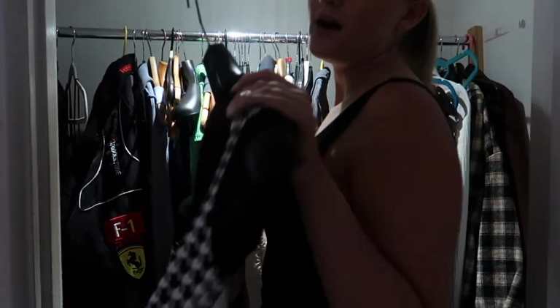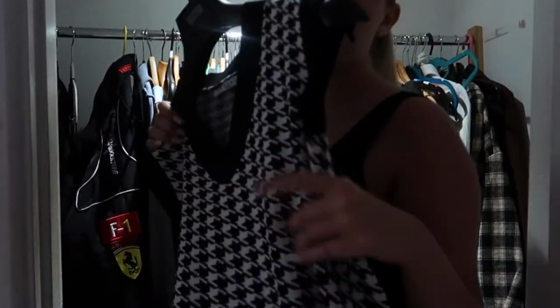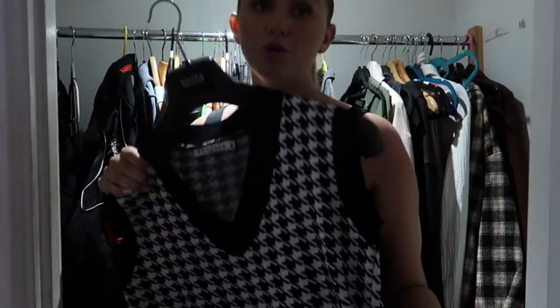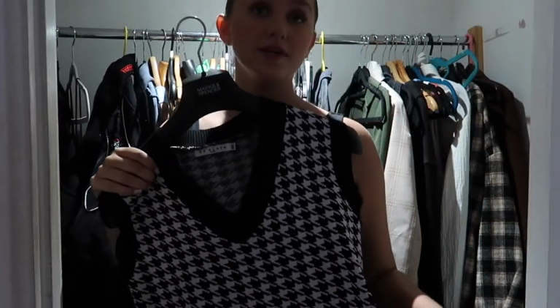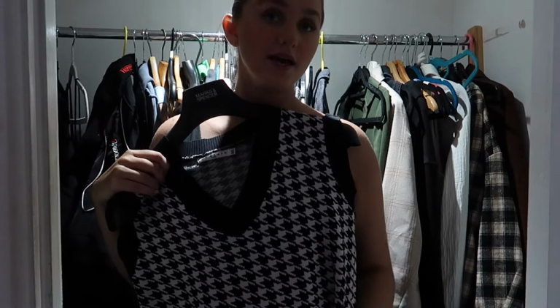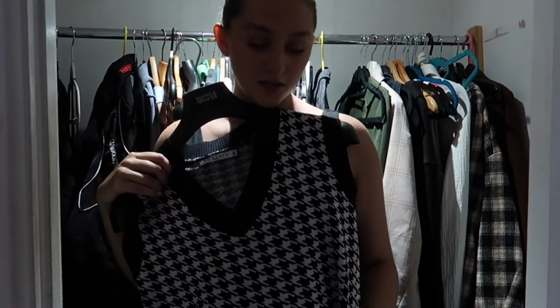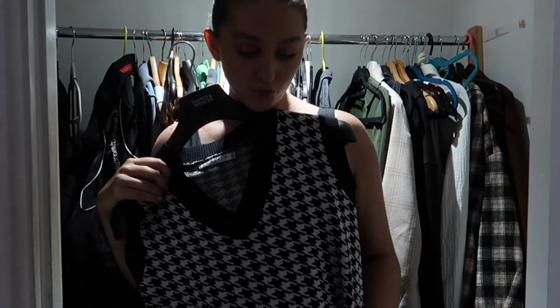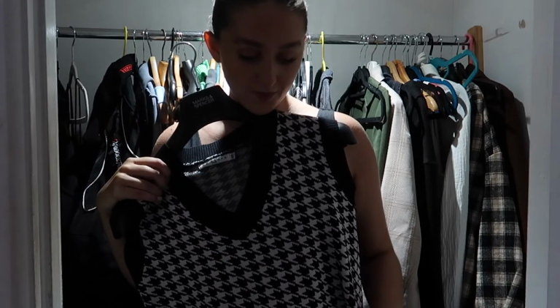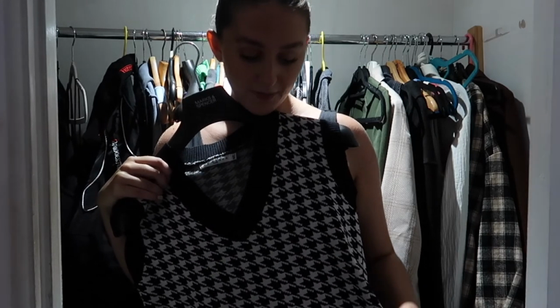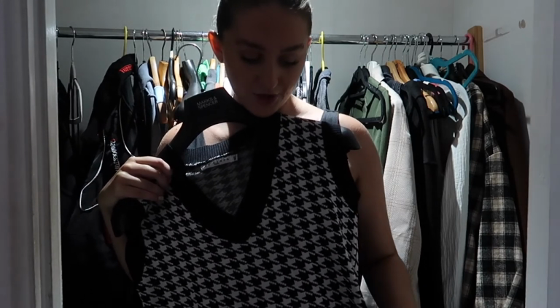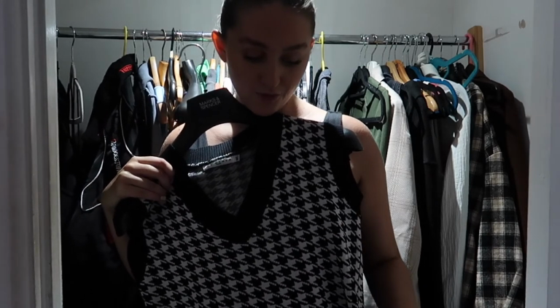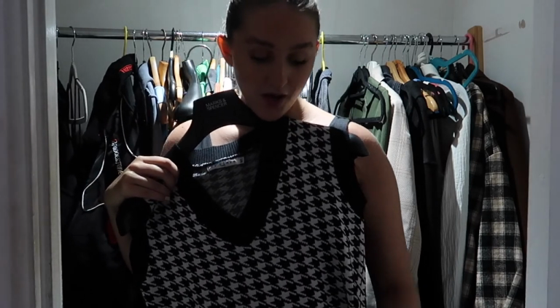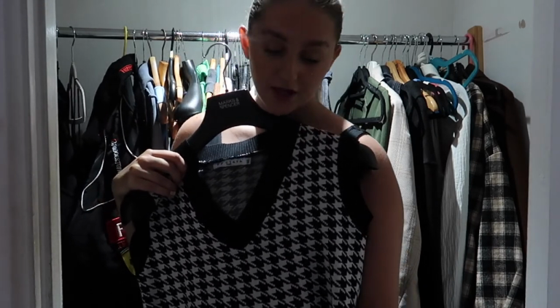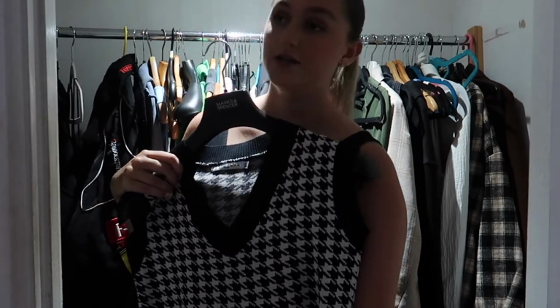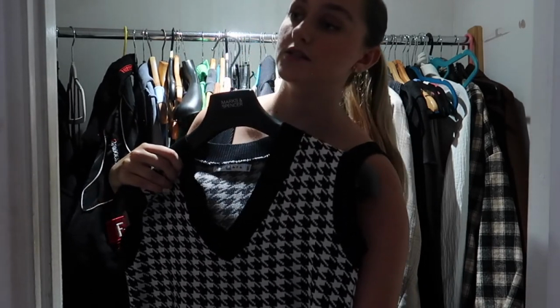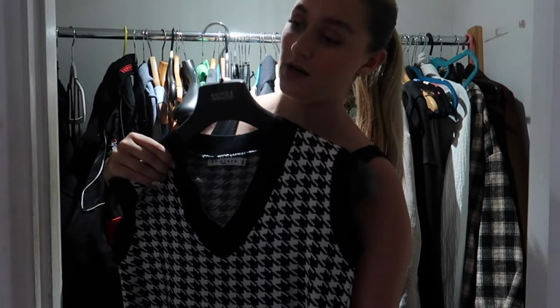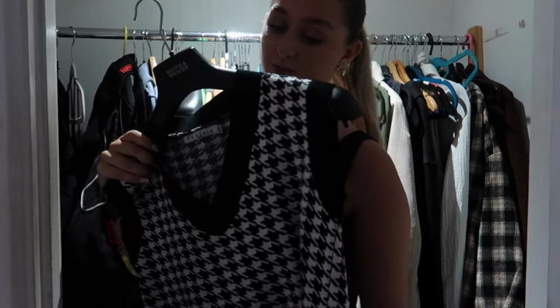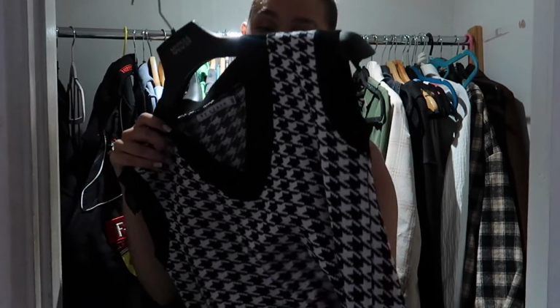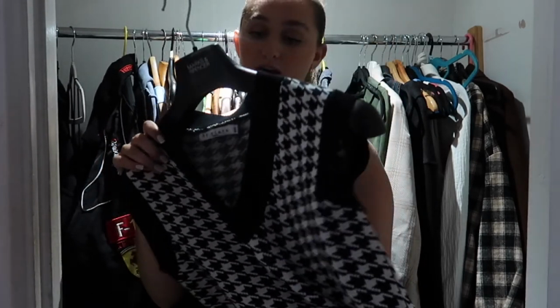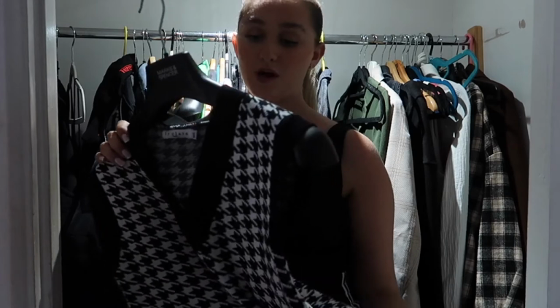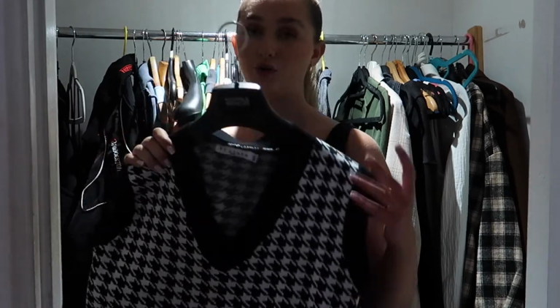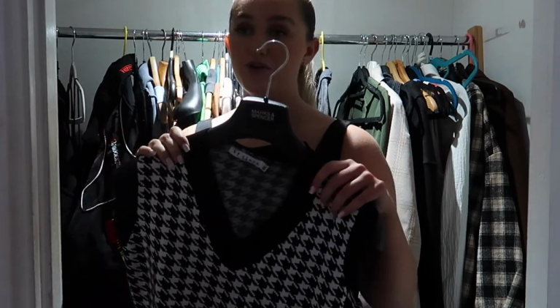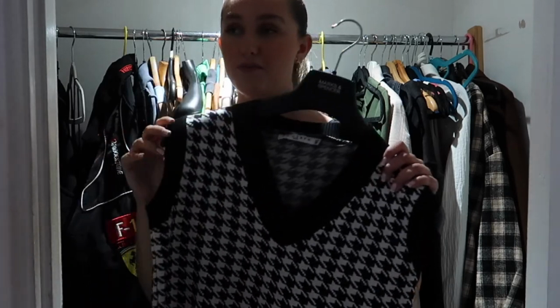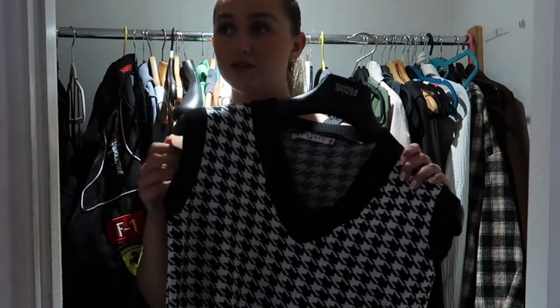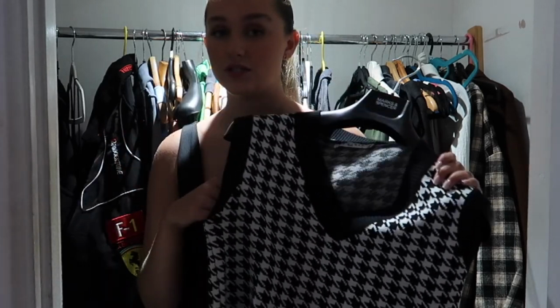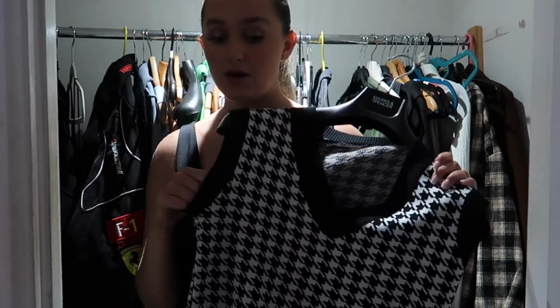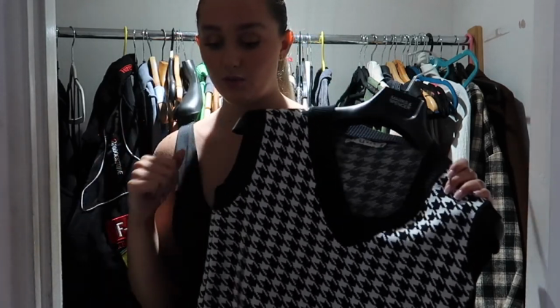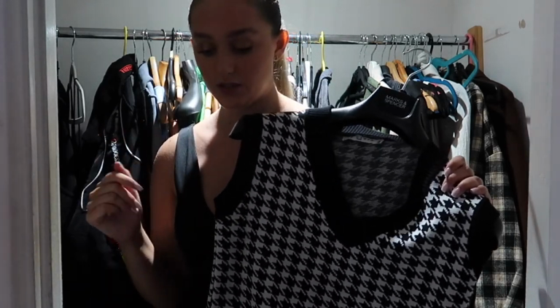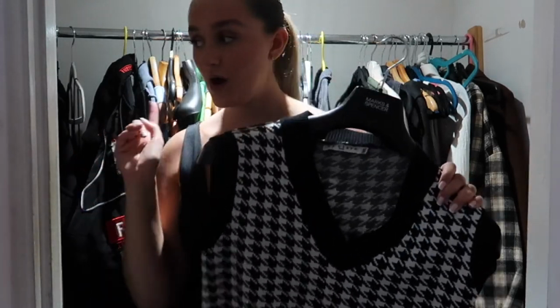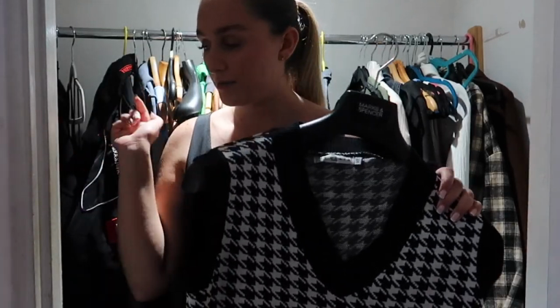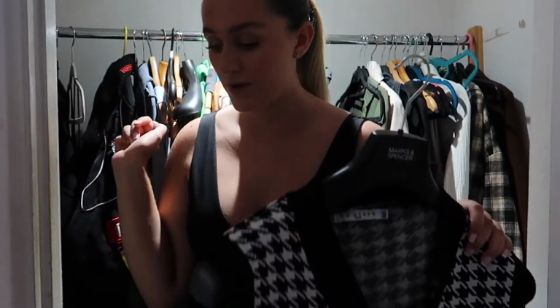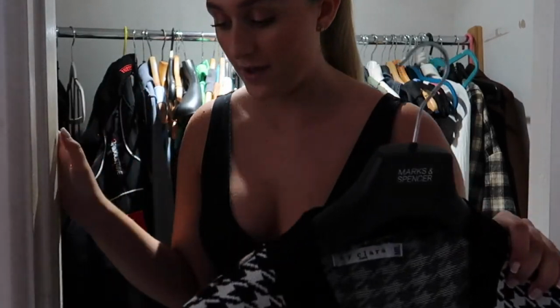I'm going to put this in my wardrobe in a spare room because it's something I would wear to work but not at the minute since it's summer — it's more of a winter piece. So I'm going to put it in there.